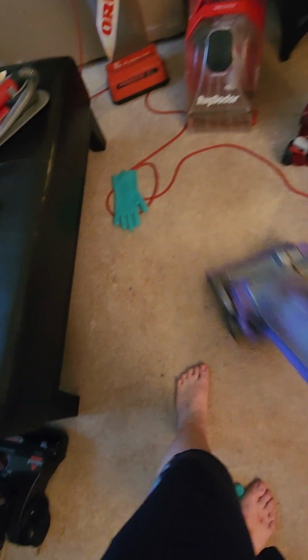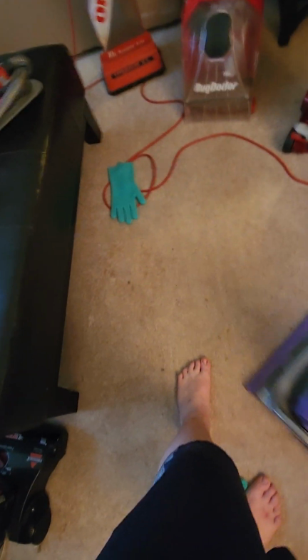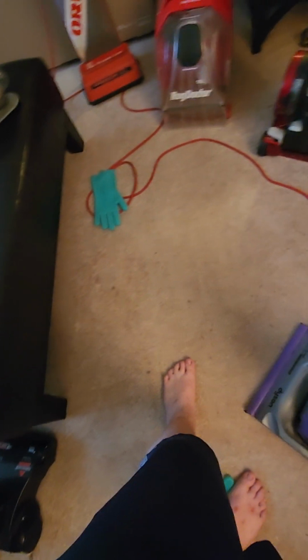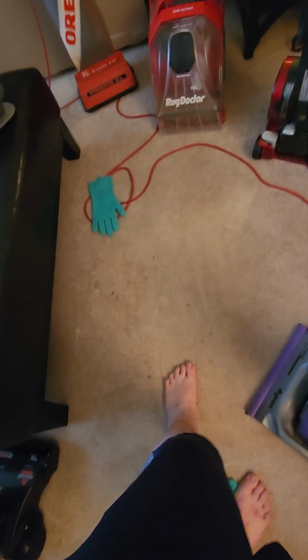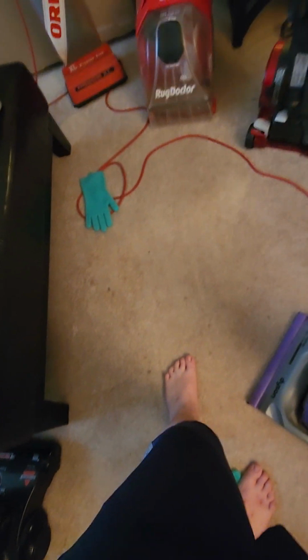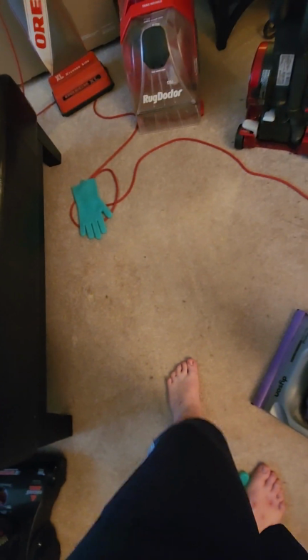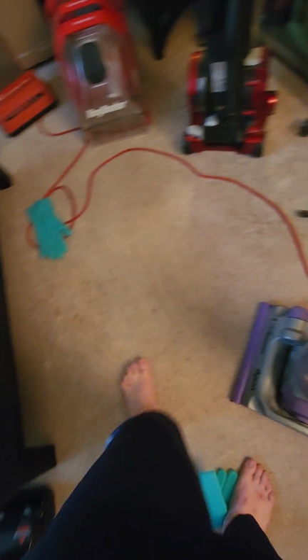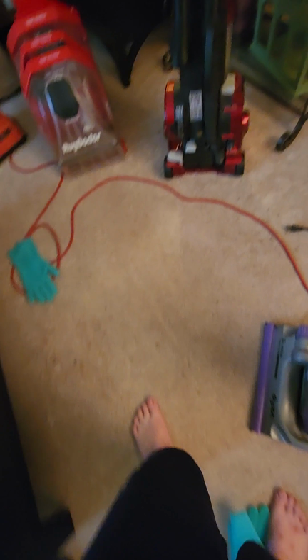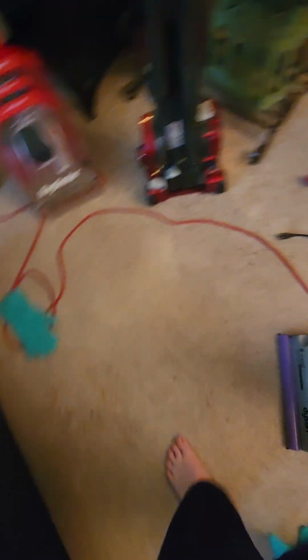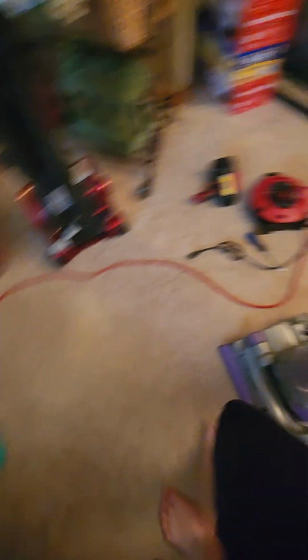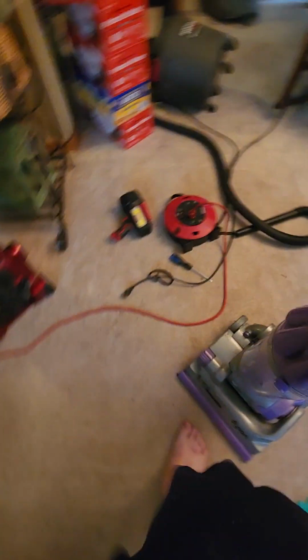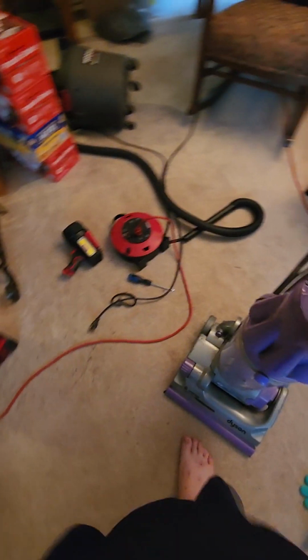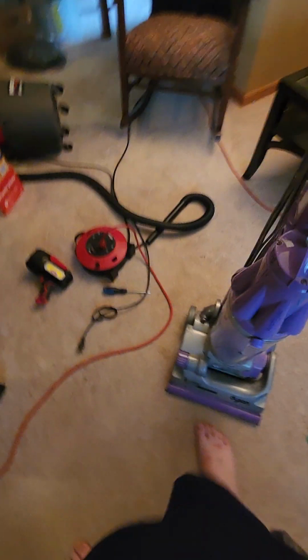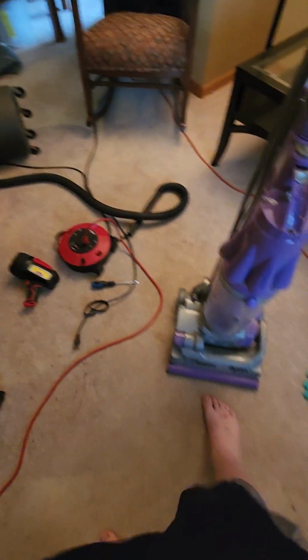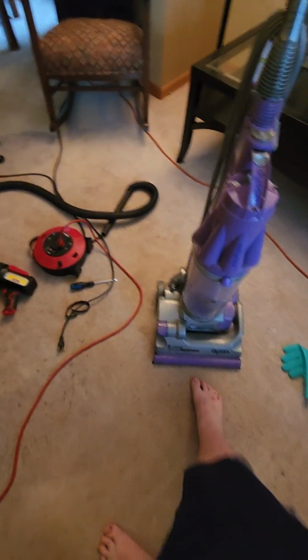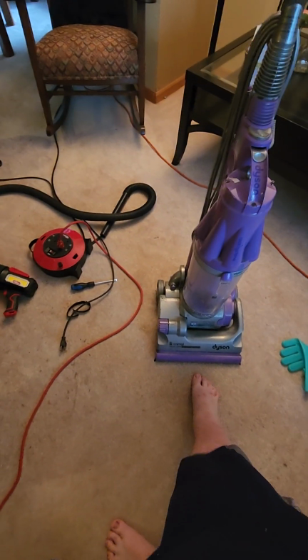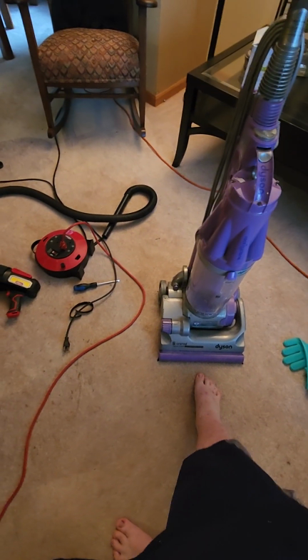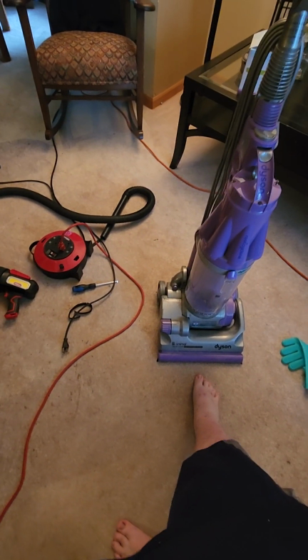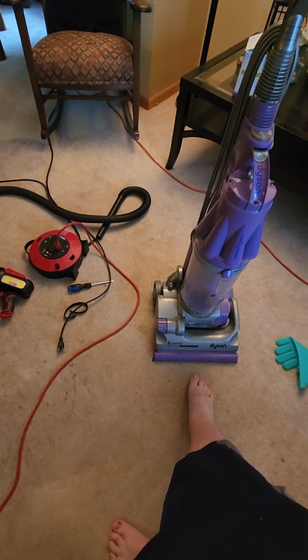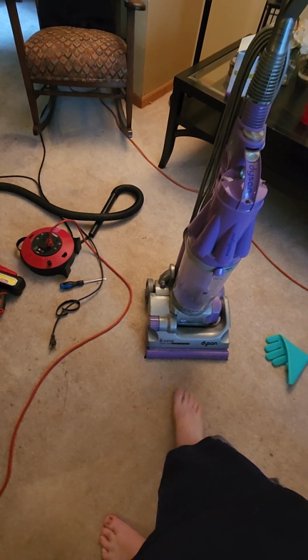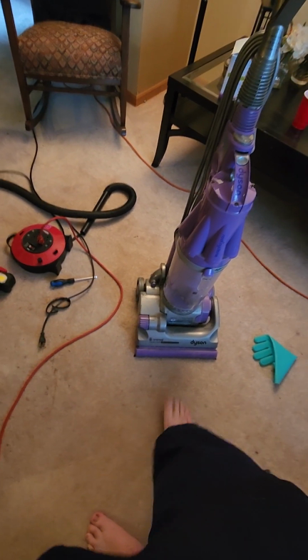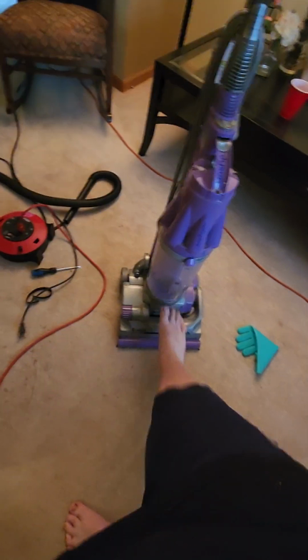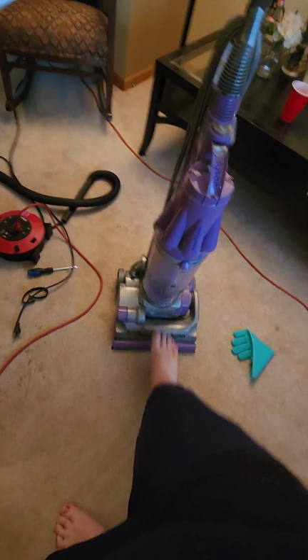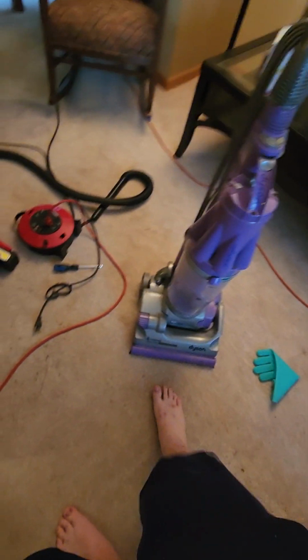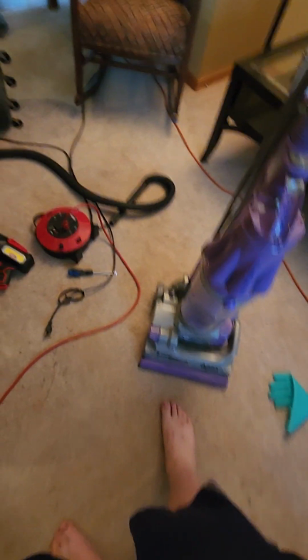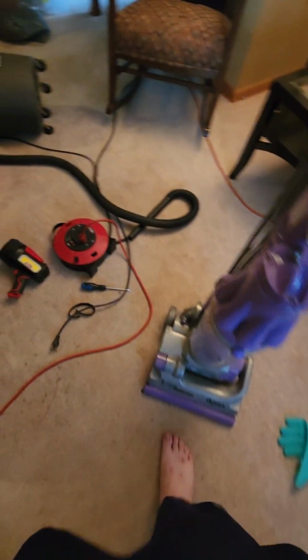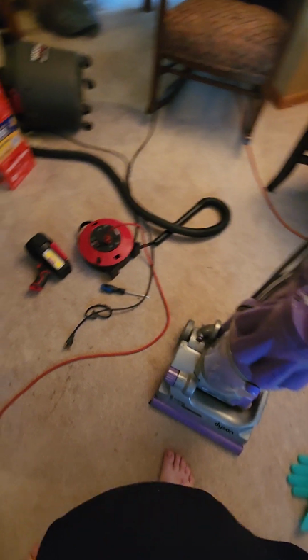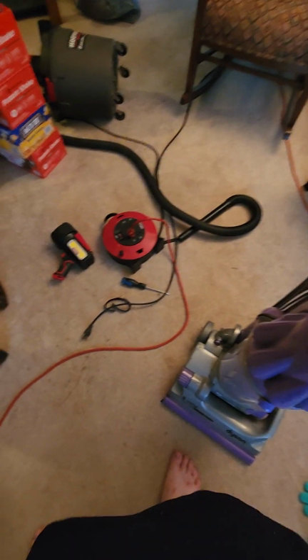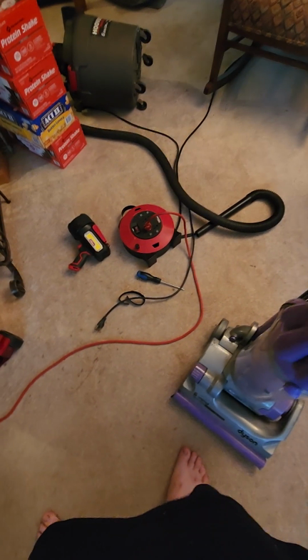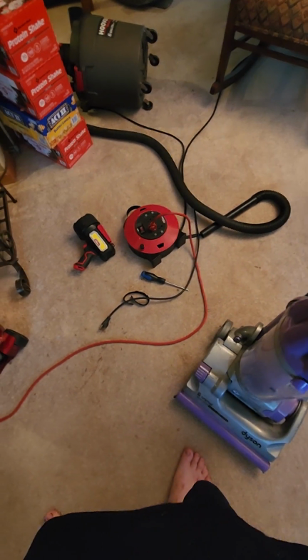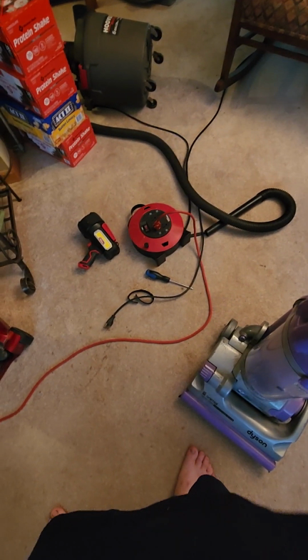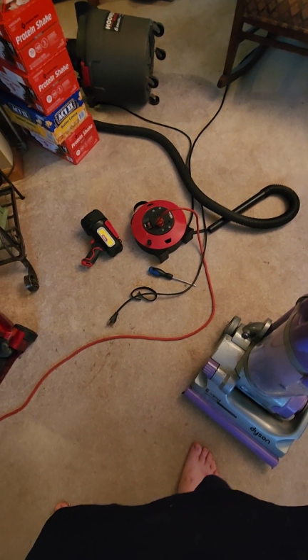Probably from it sitting for a while. It might need a new bin as well, because the door on the bottom is possibly broken.